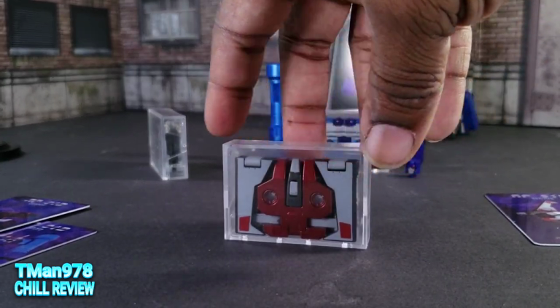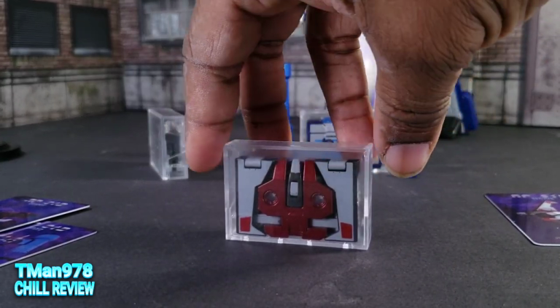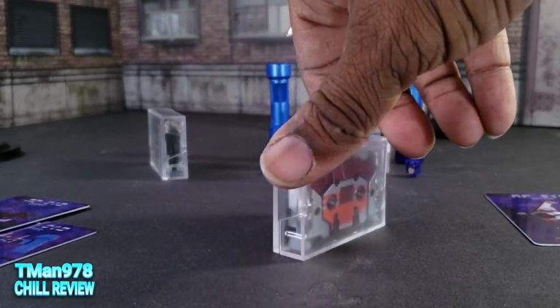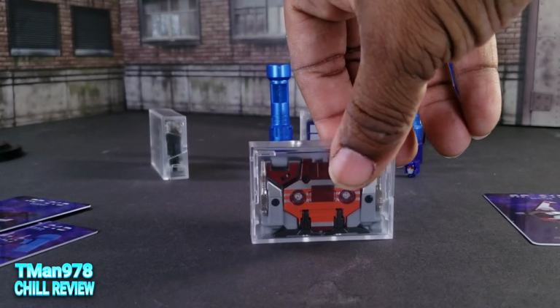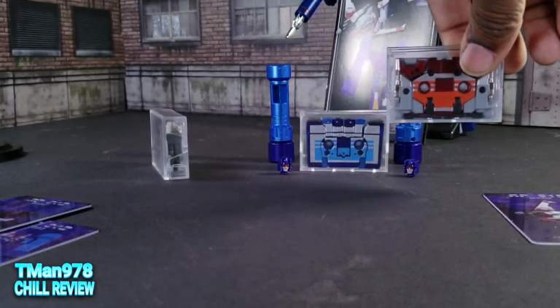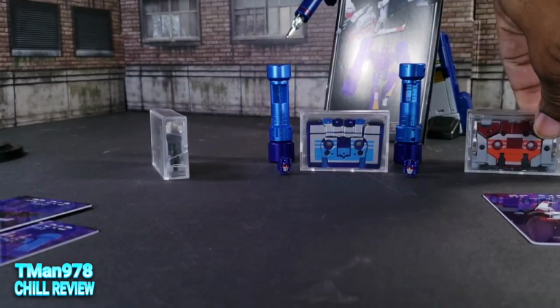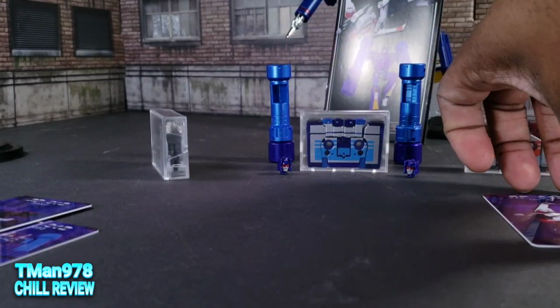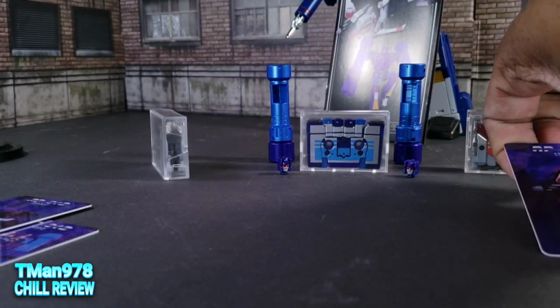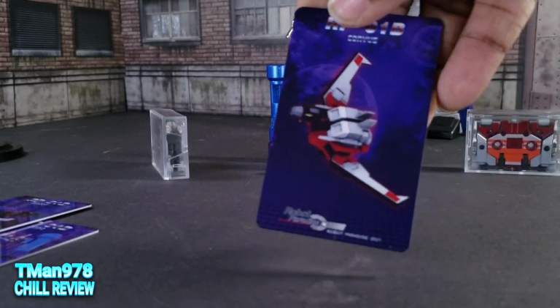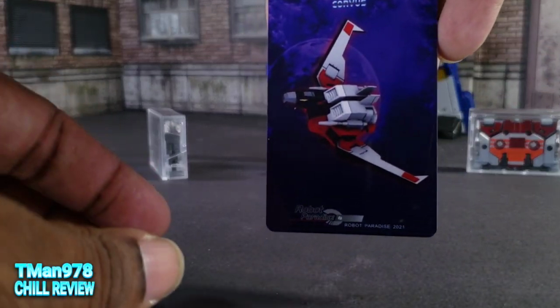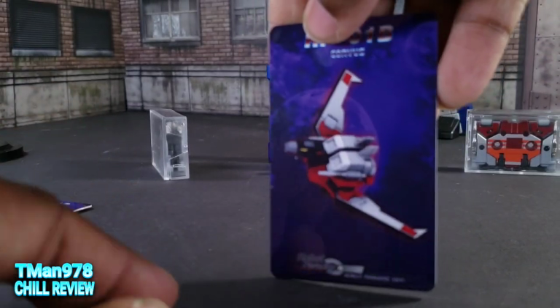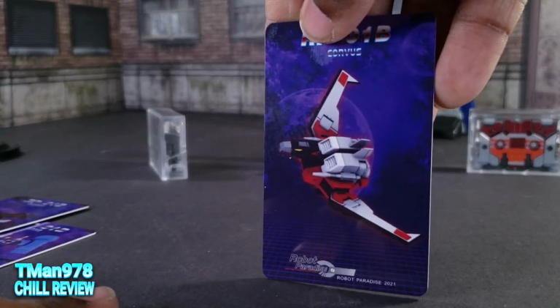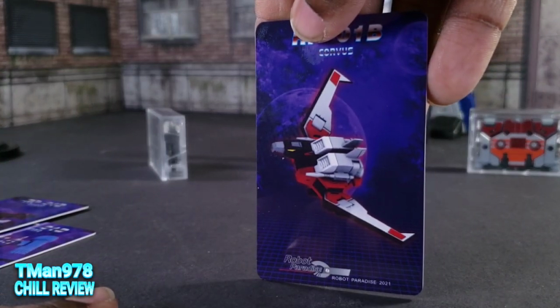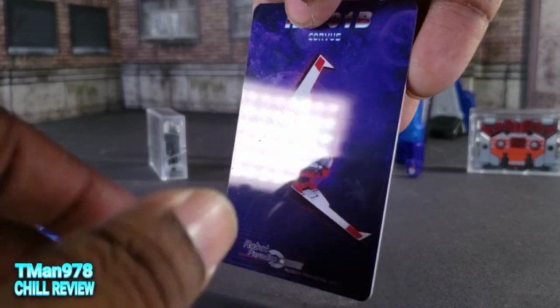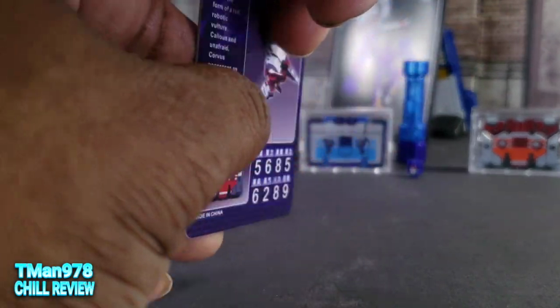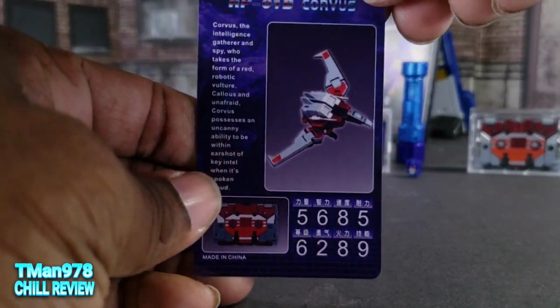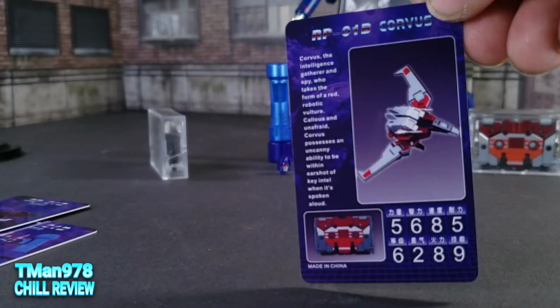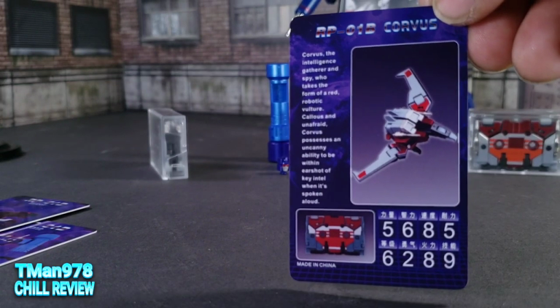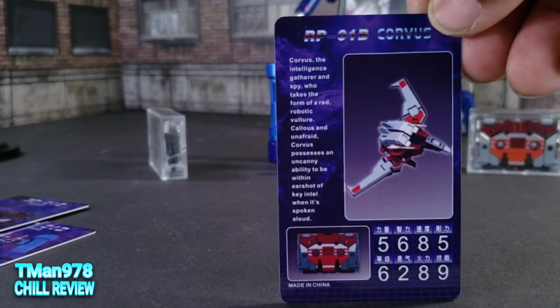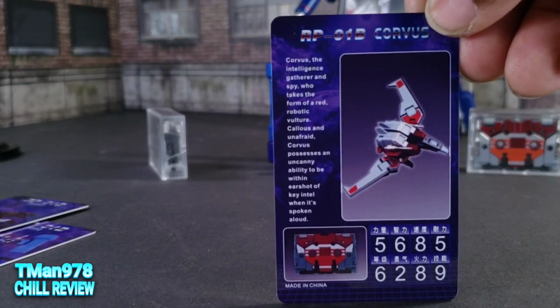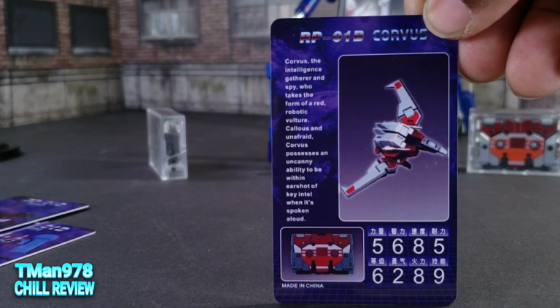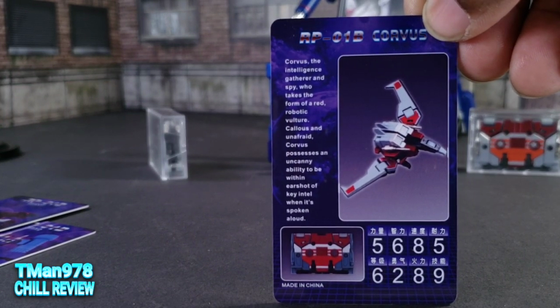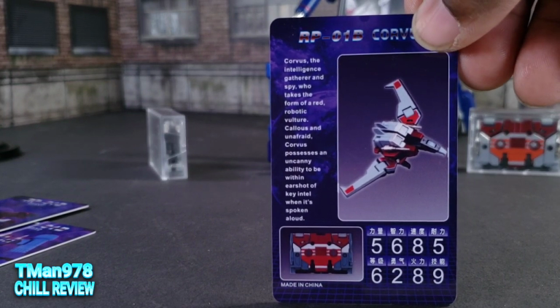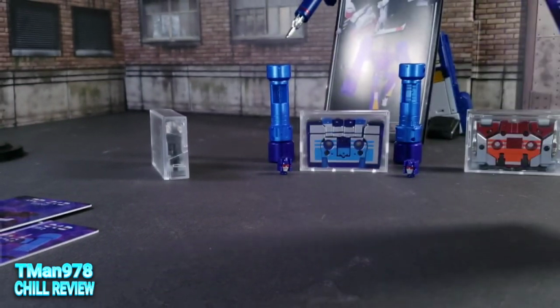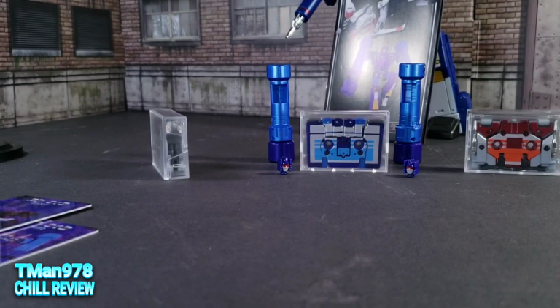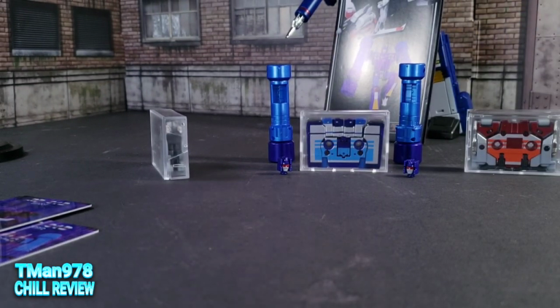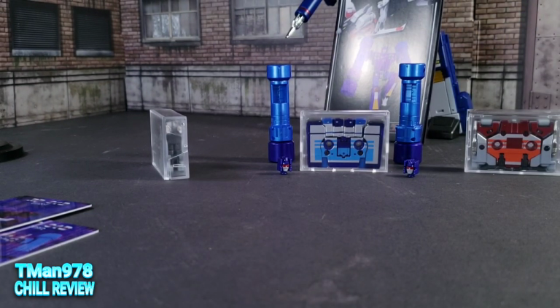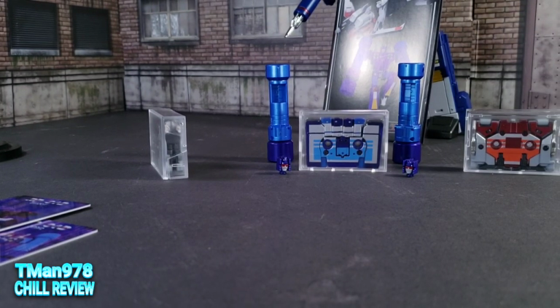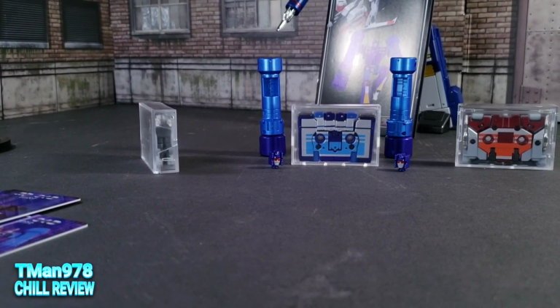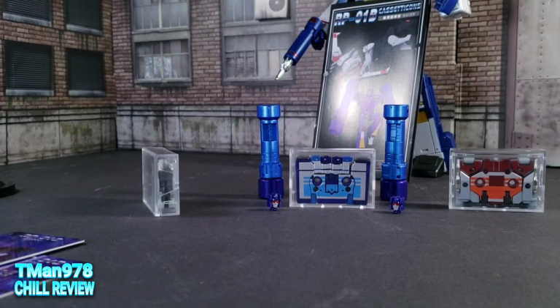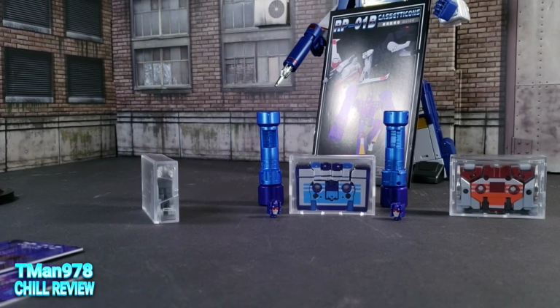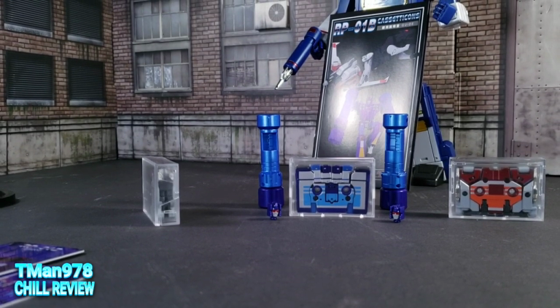This one is Corvus. Same bio that was on the box, and of course you get the instruction manual in the back.